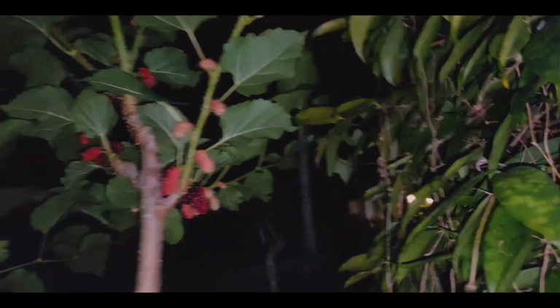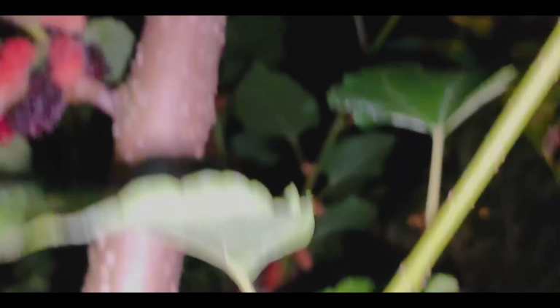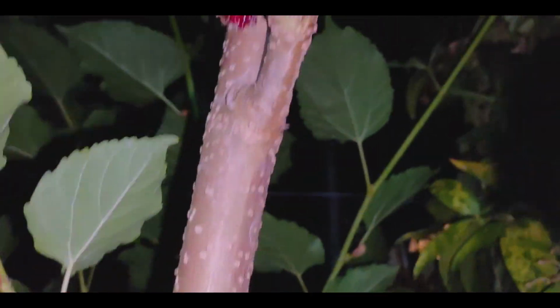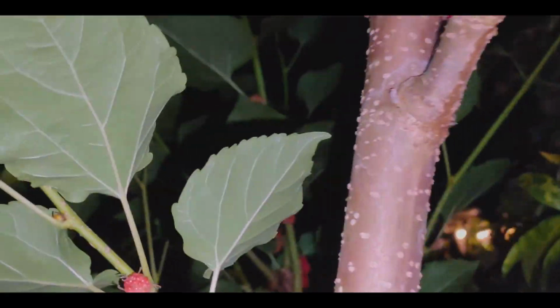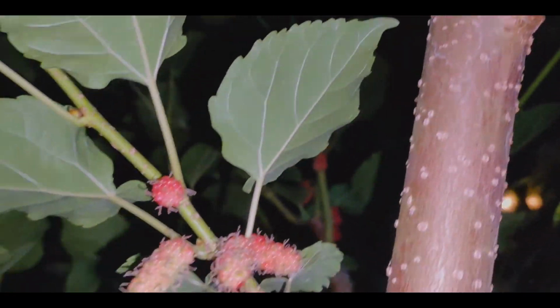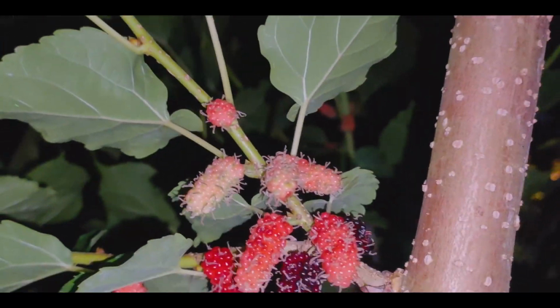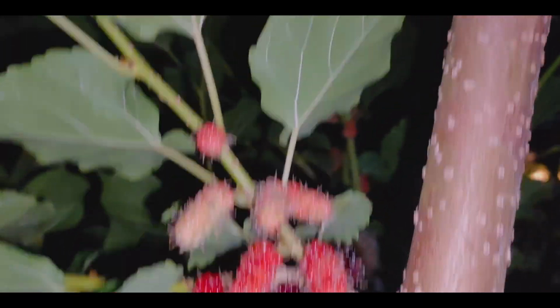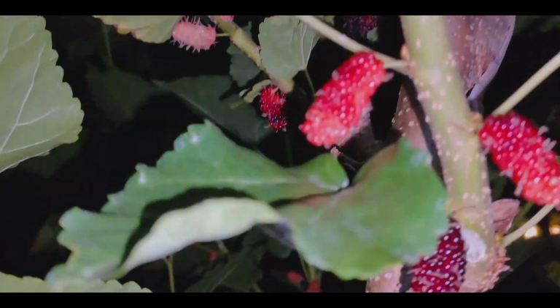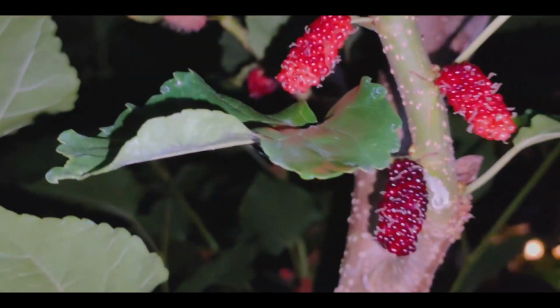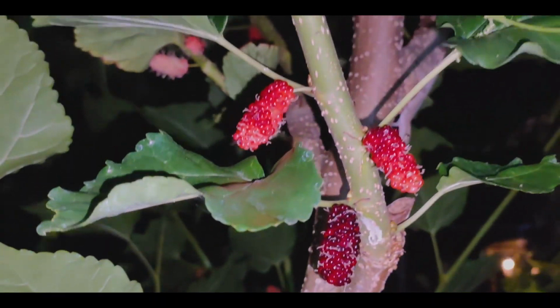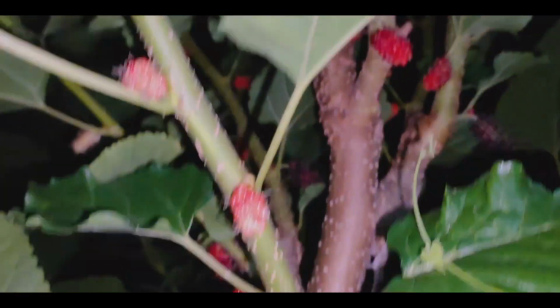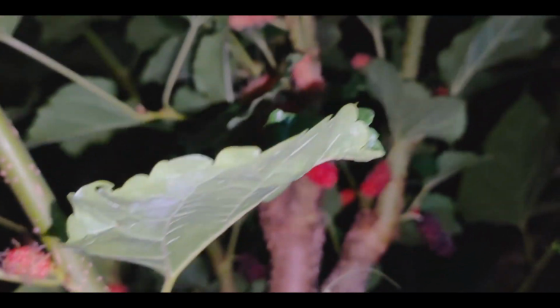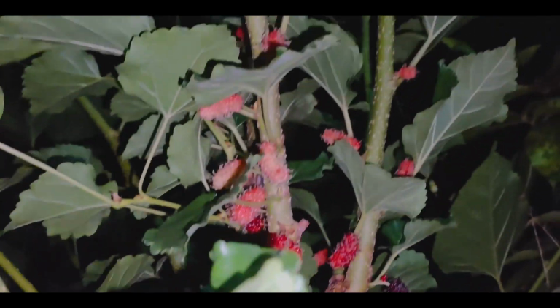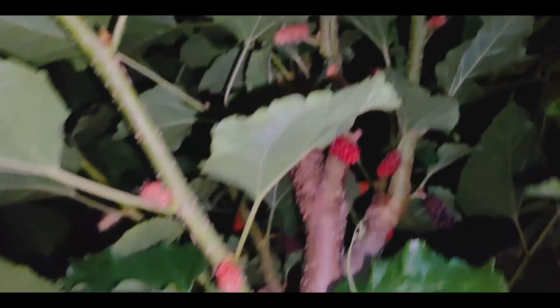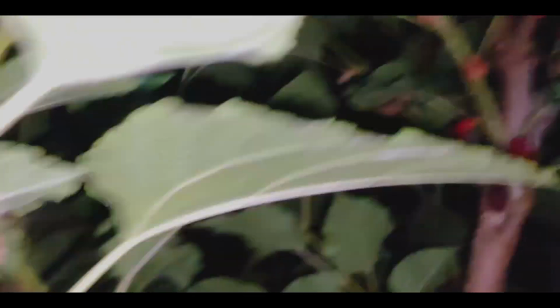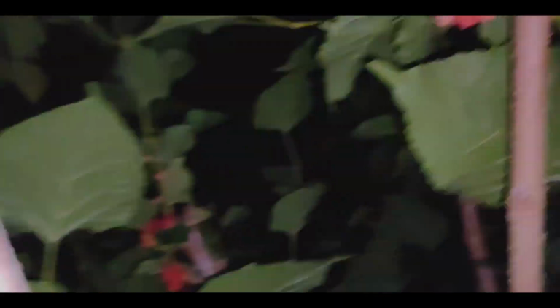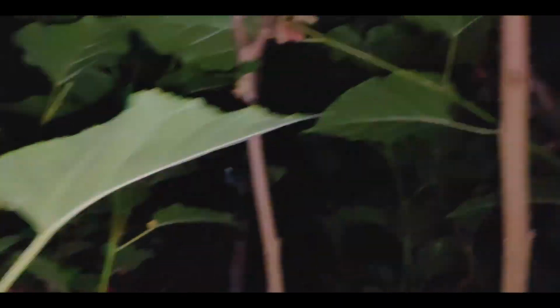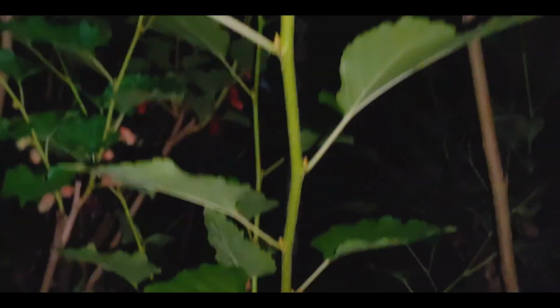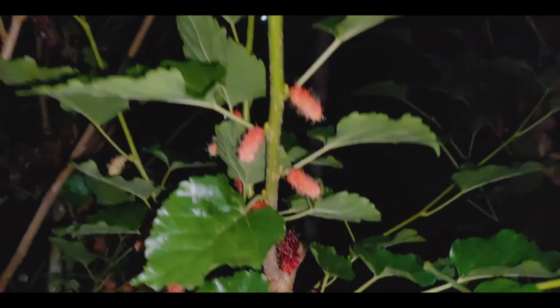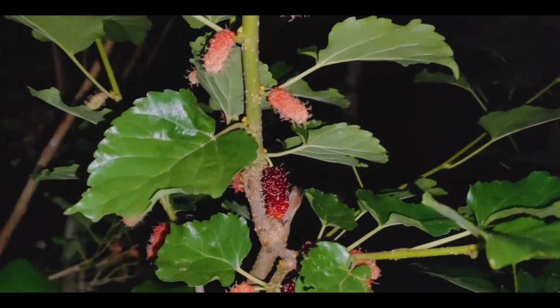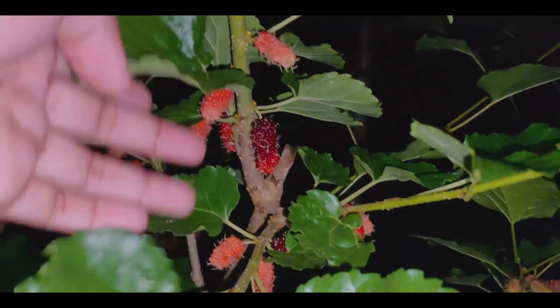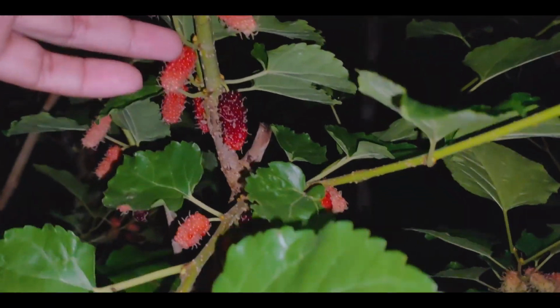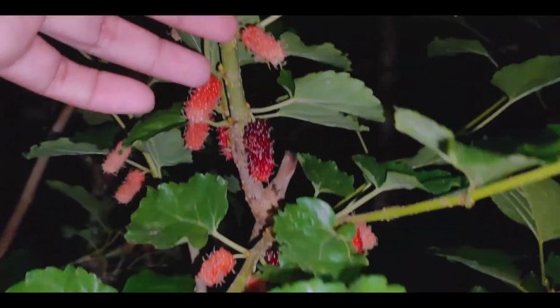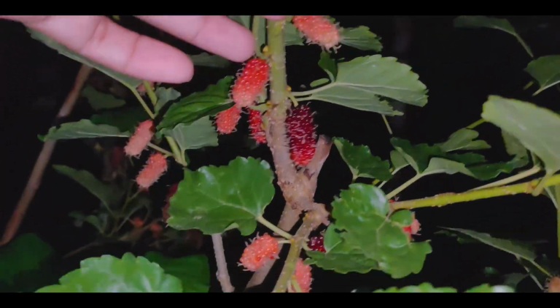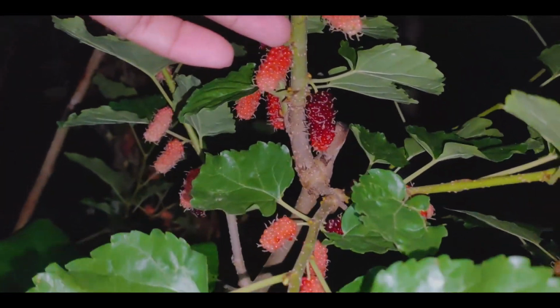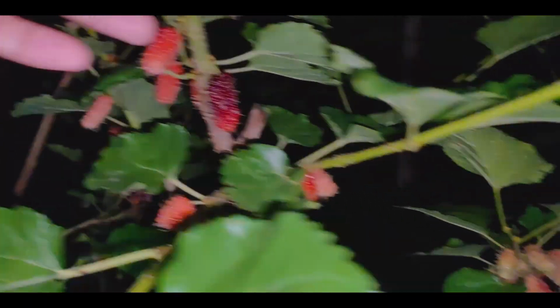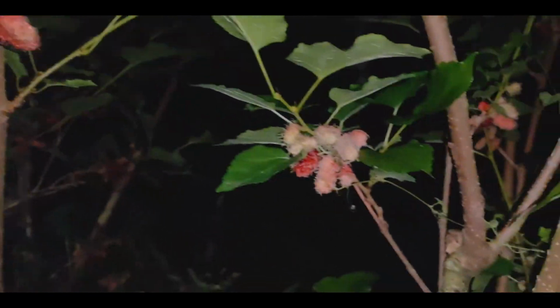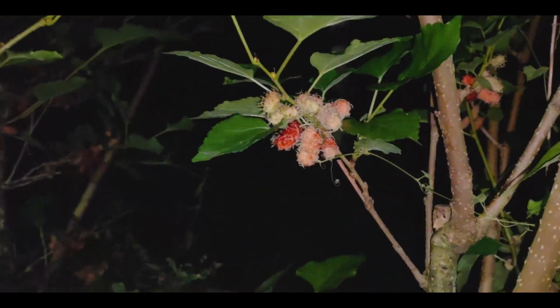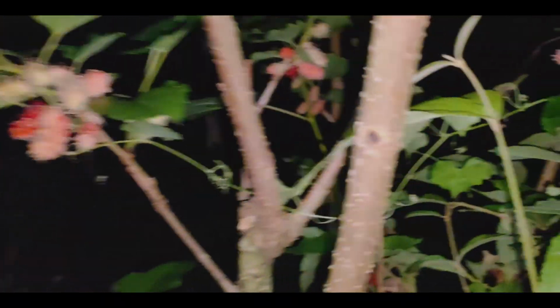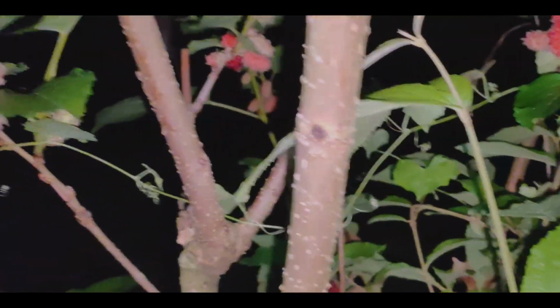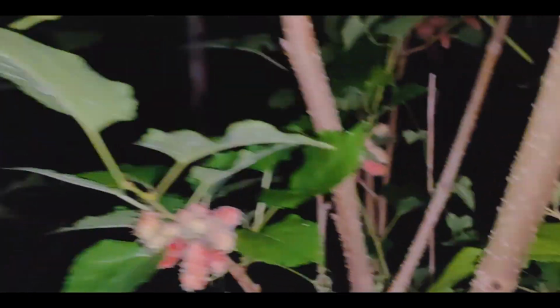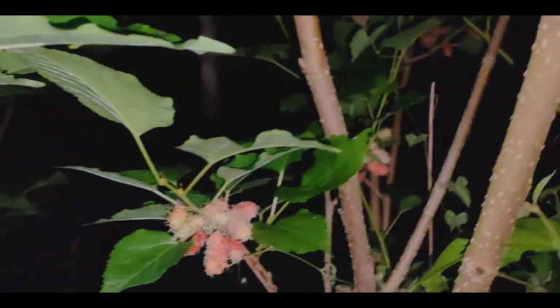At ang maganda dito, ang dami niyang magbunga. Ang daming bunga ng ating mulberry.